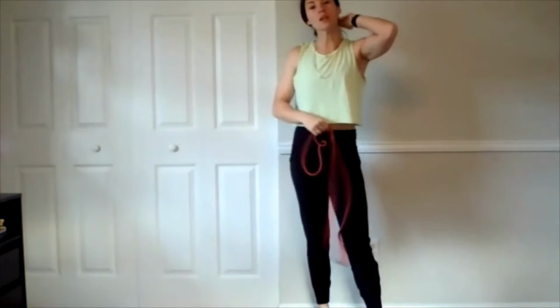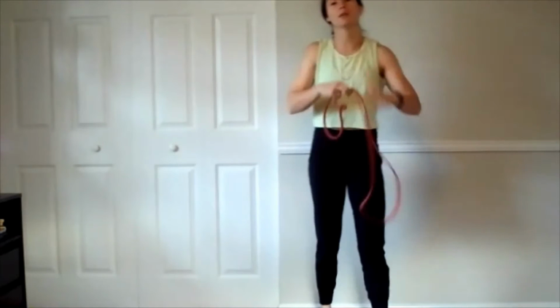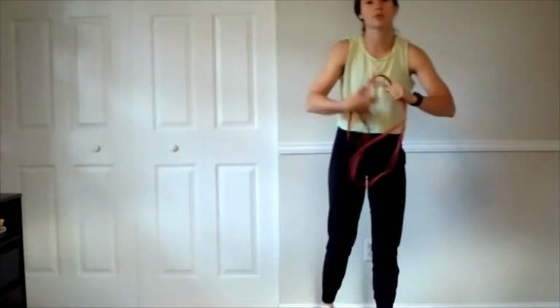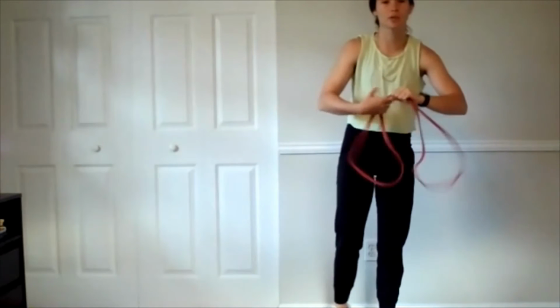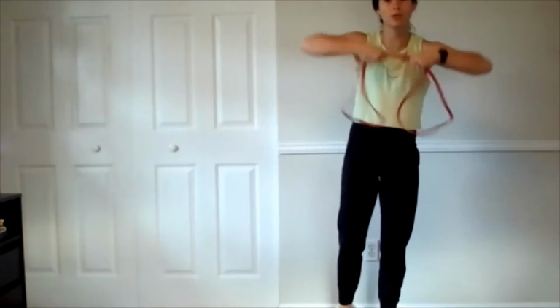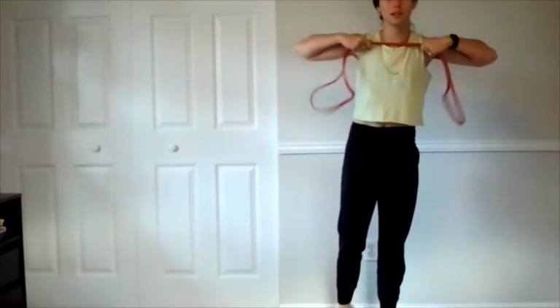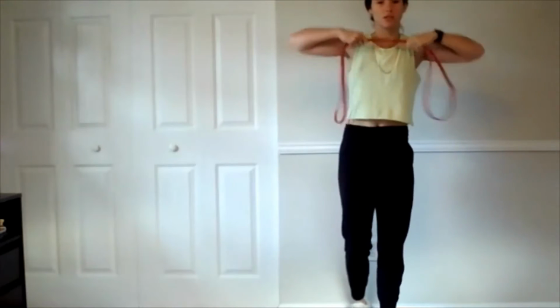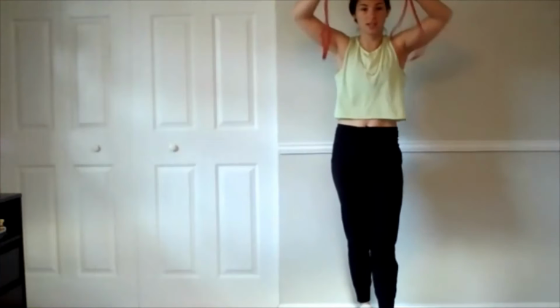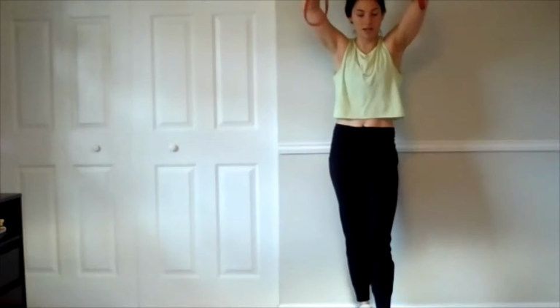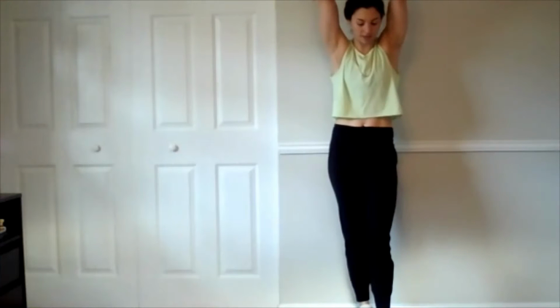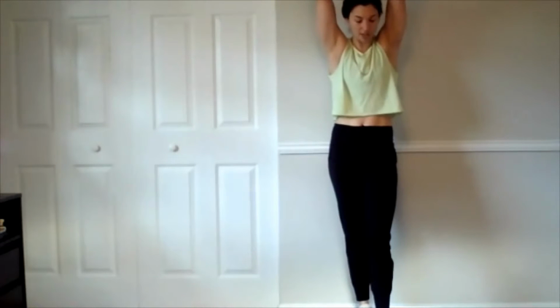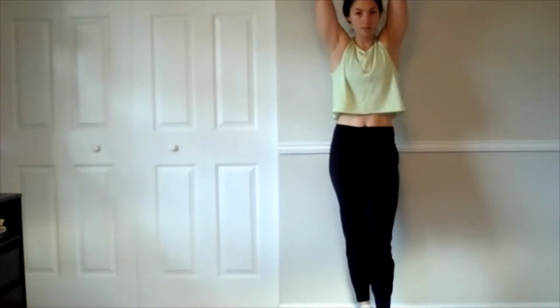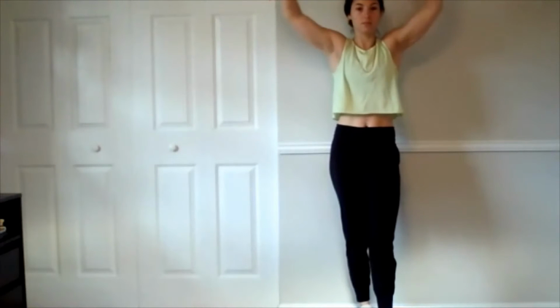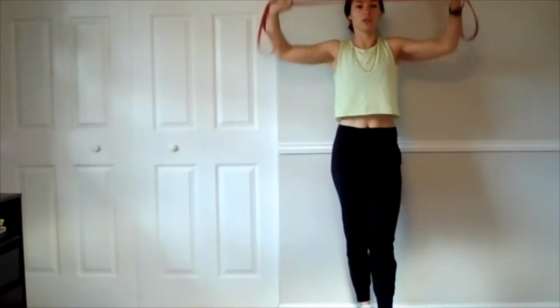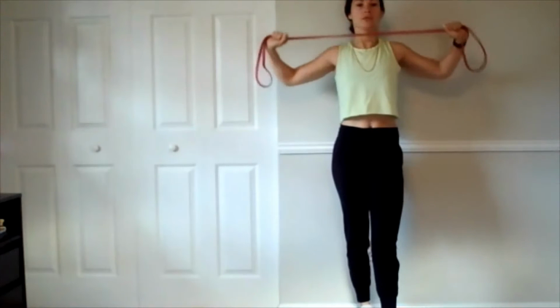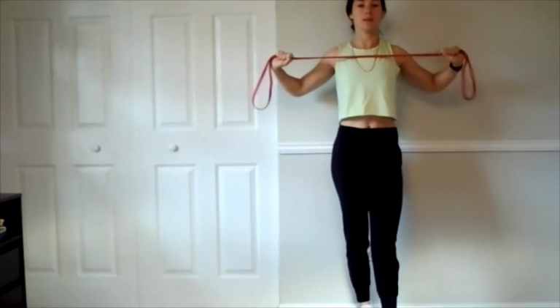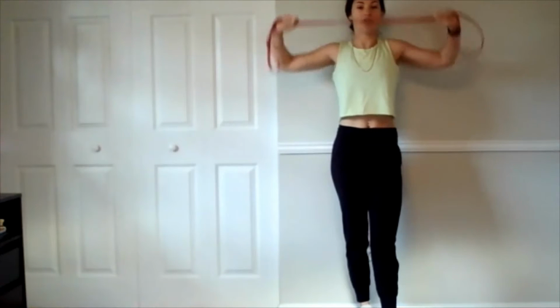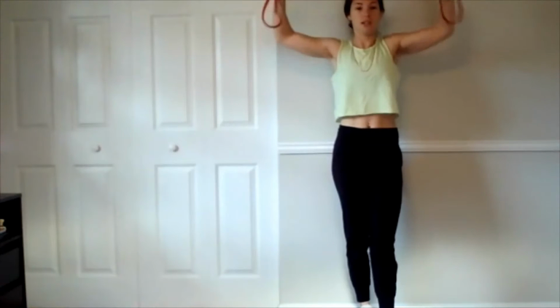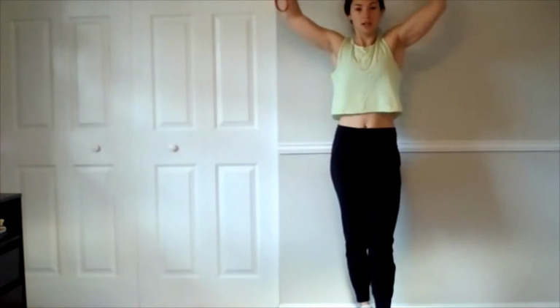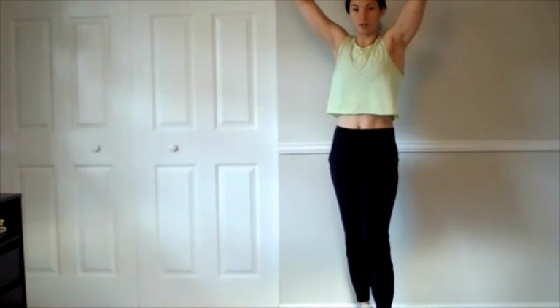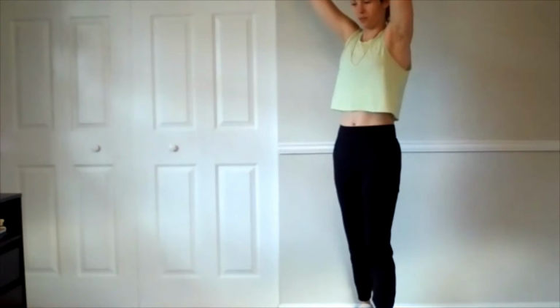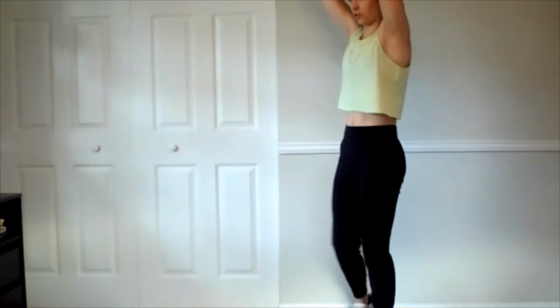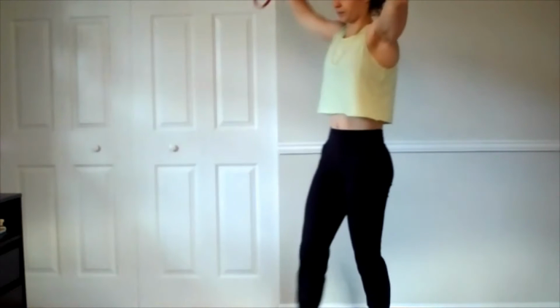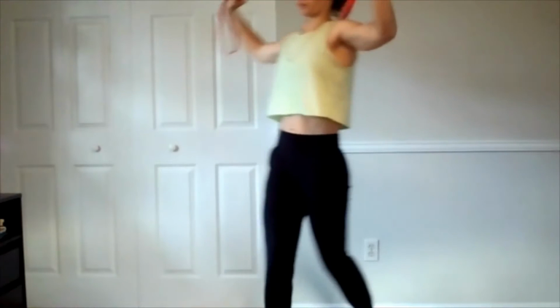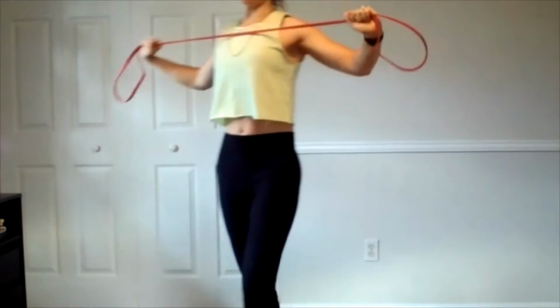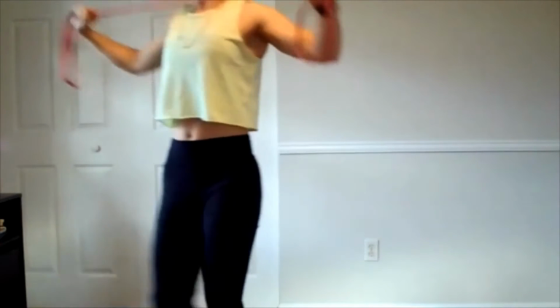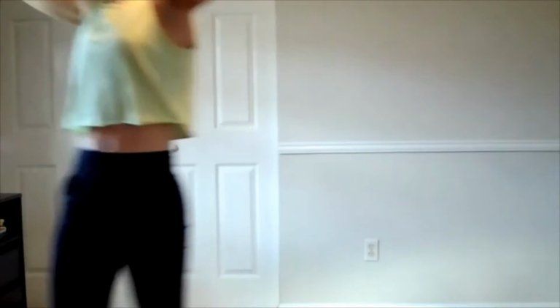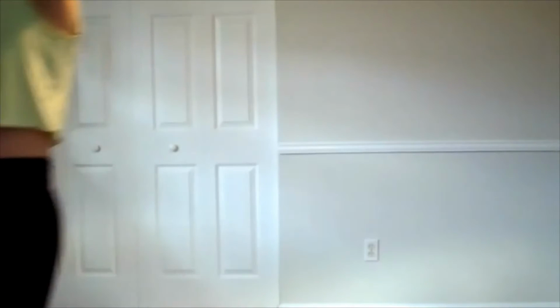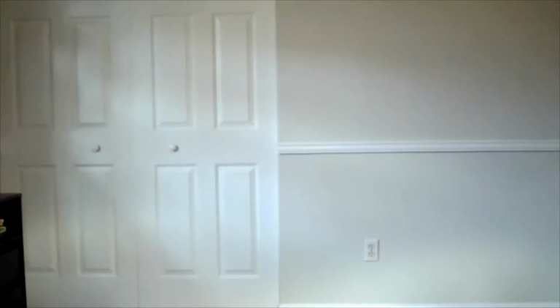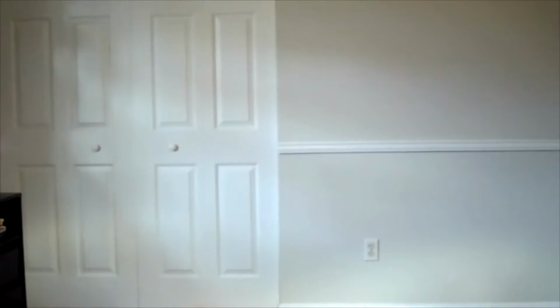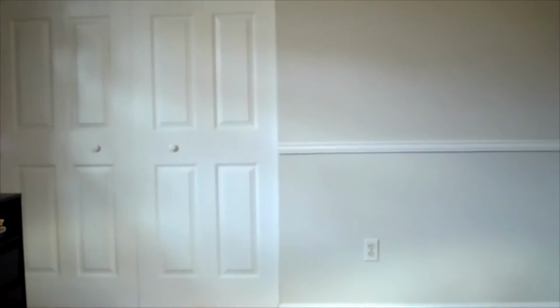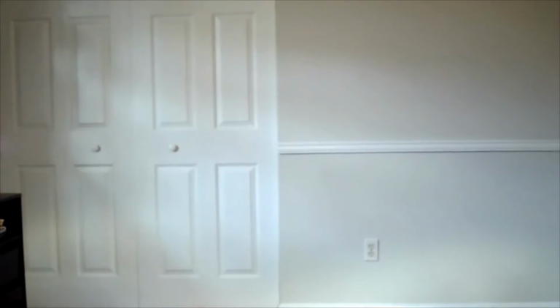Alright, we're going to start warming up those joints and the muscles. Take the band overhead and cool down right below the chin and release it with control. Two, let's go to ten.